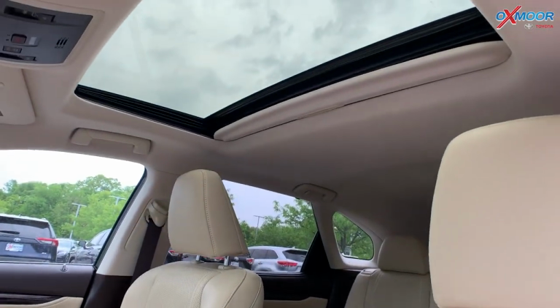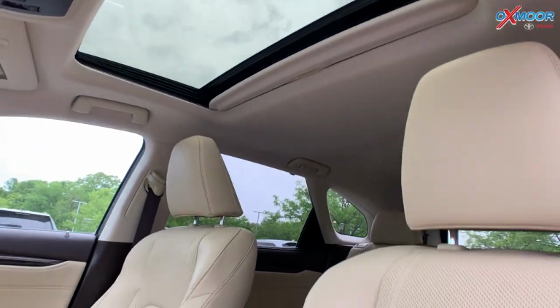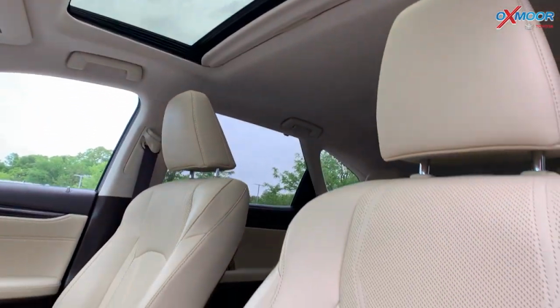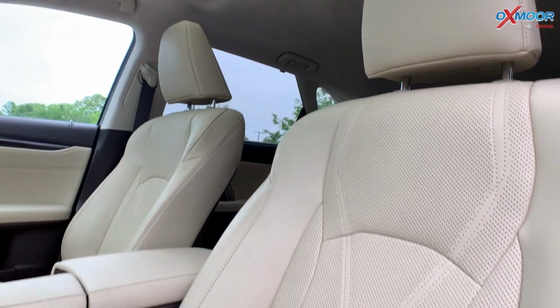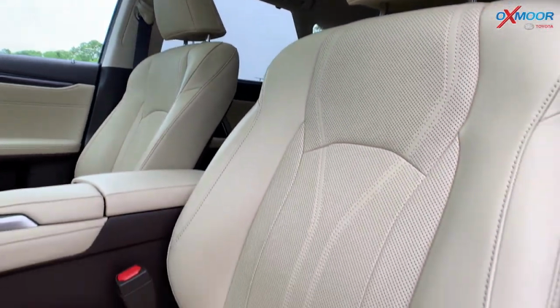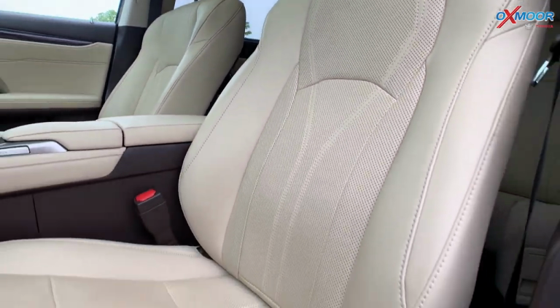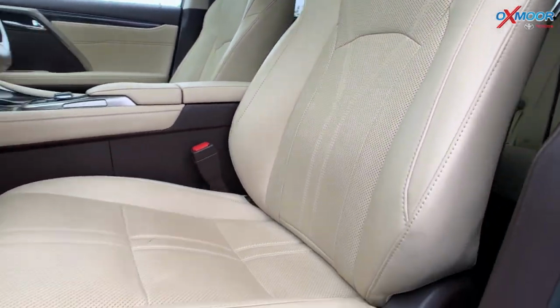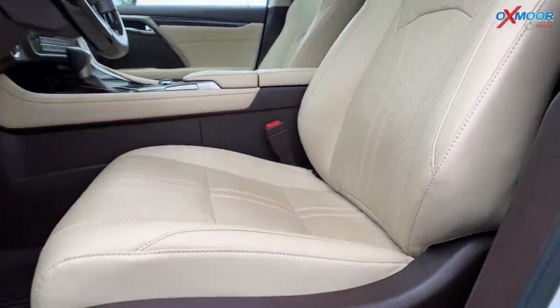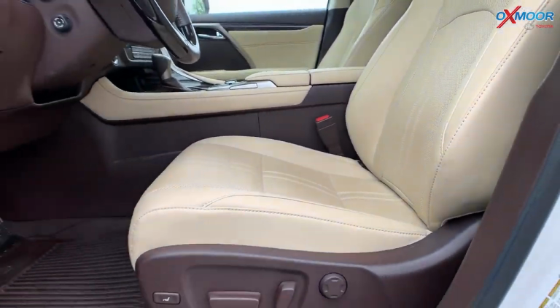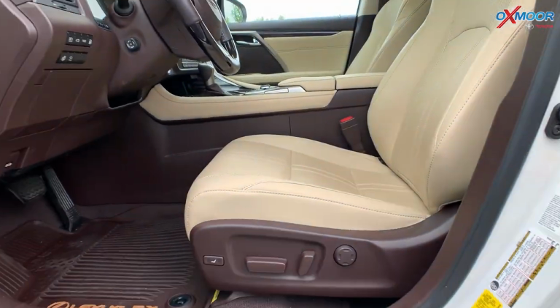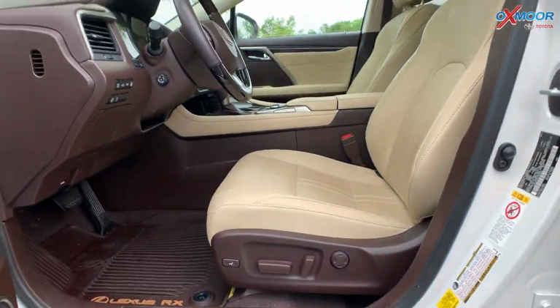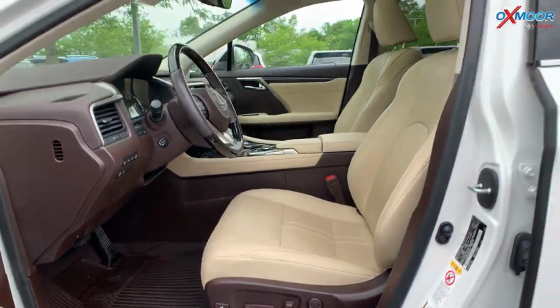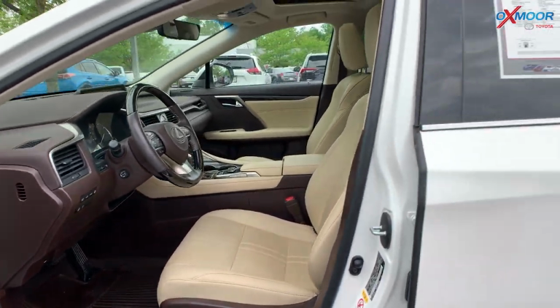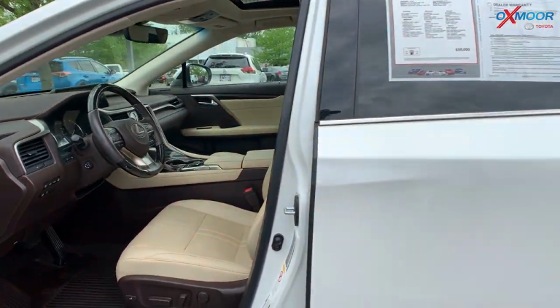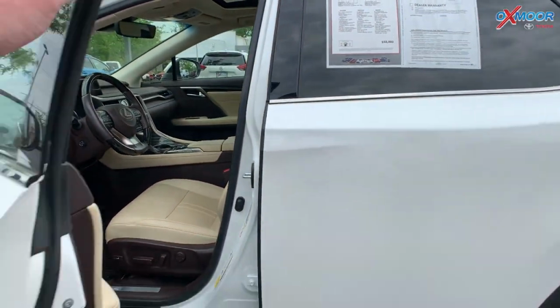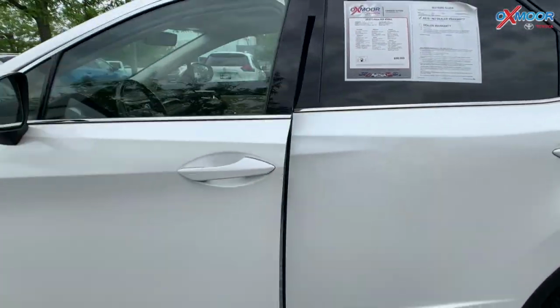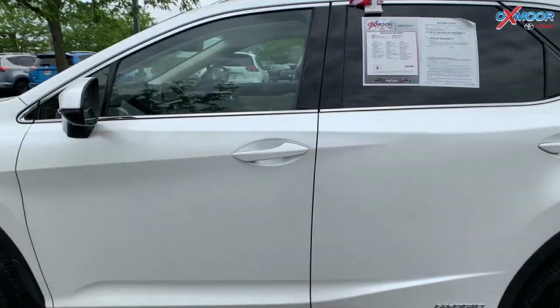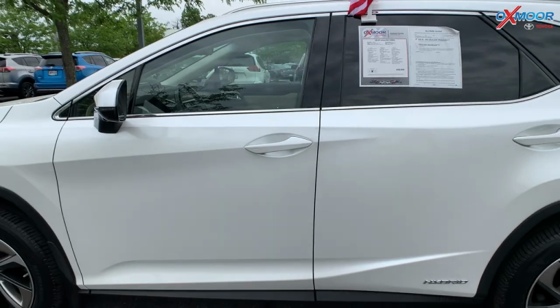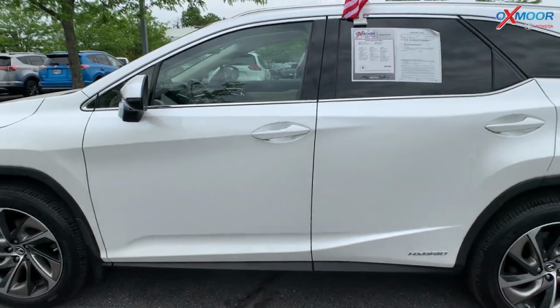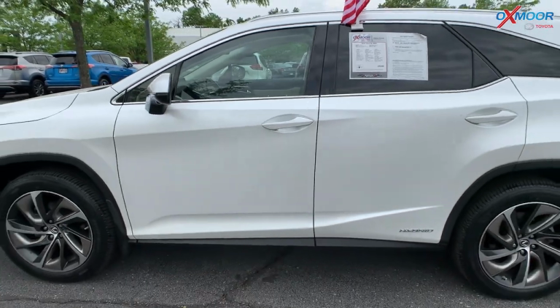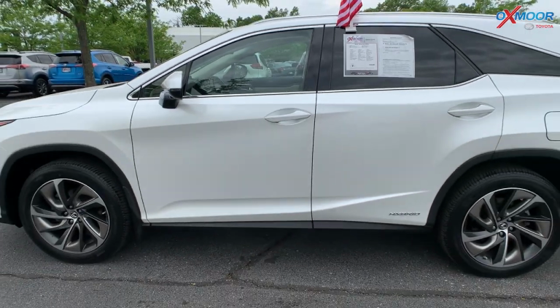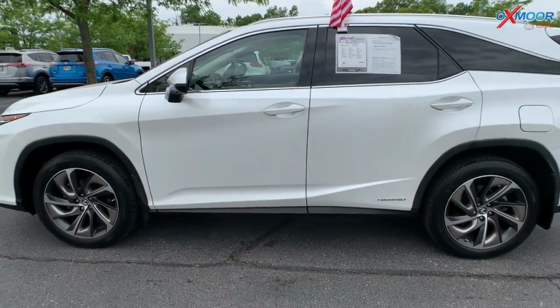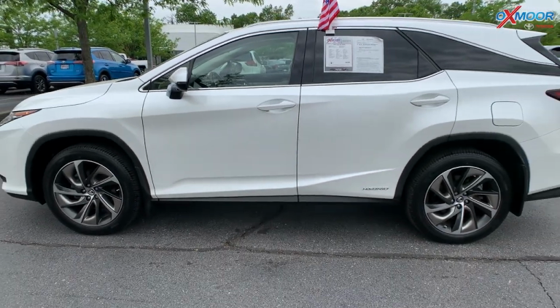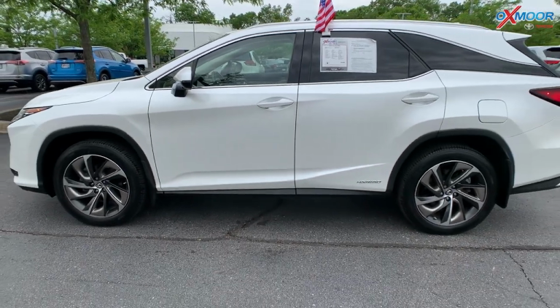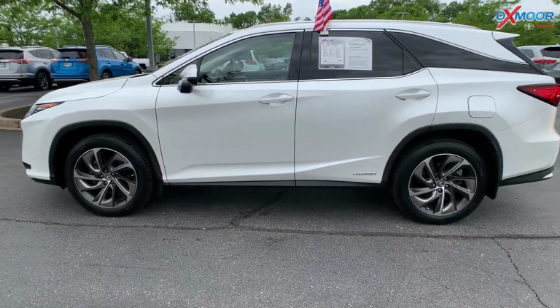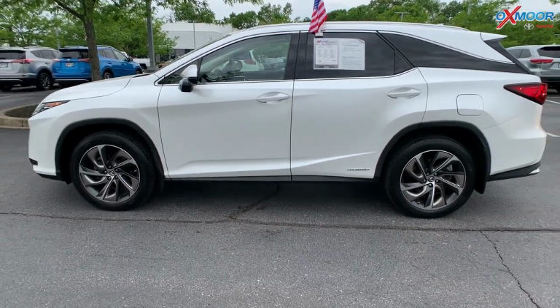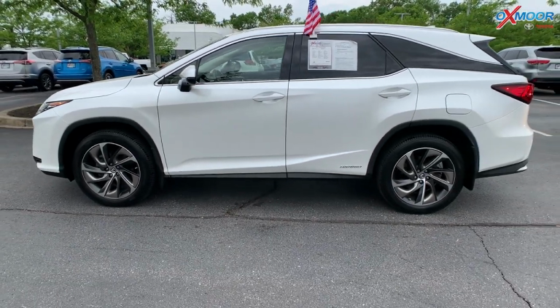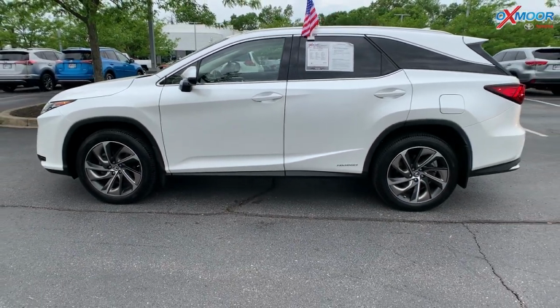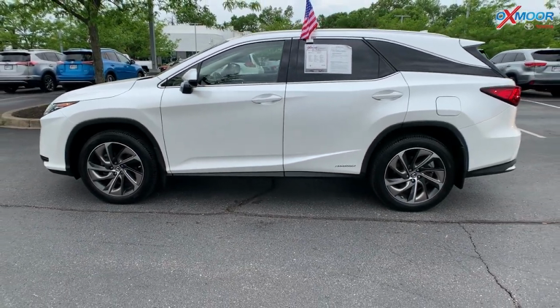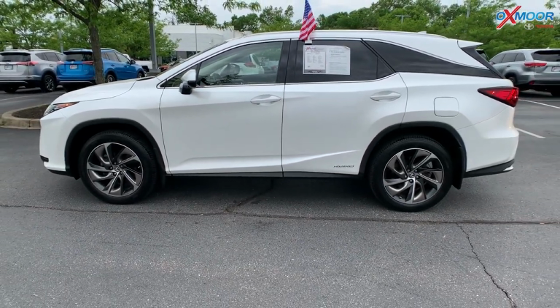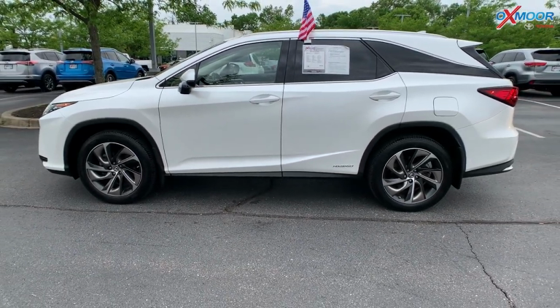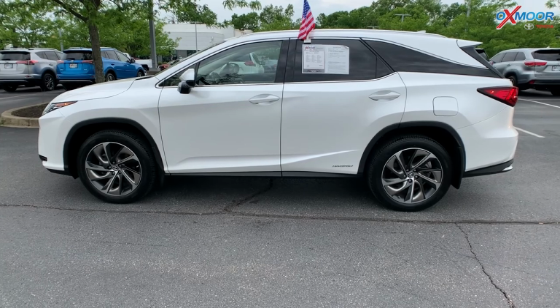There's also going to be a power lift gate. The interior is in a parchment leather. Mileage on here is 10,385 miles. The price is $58,000.